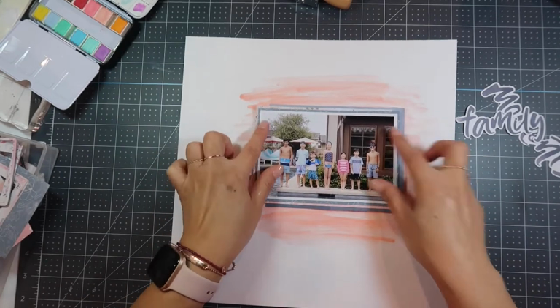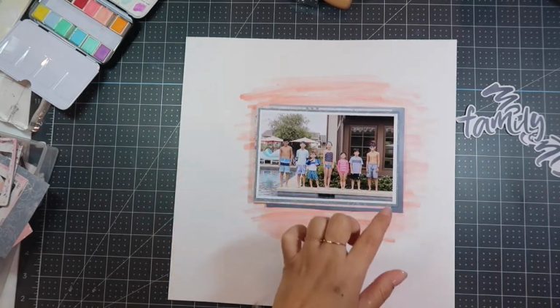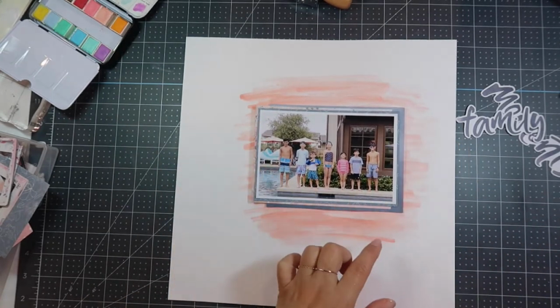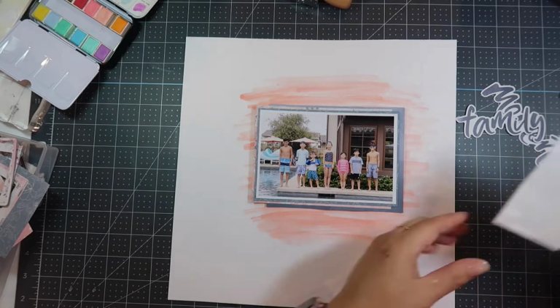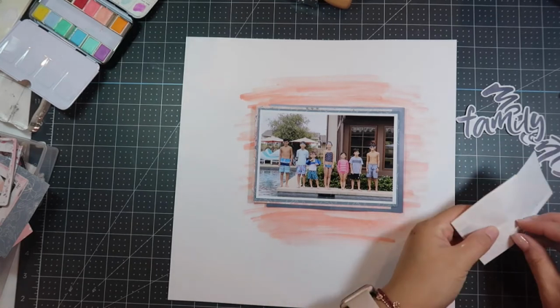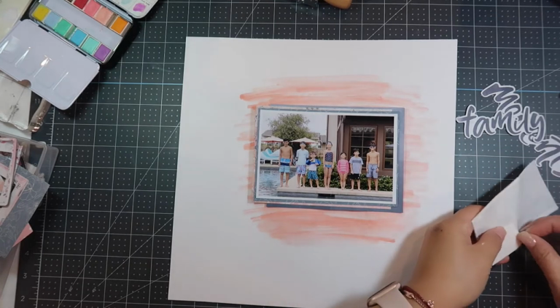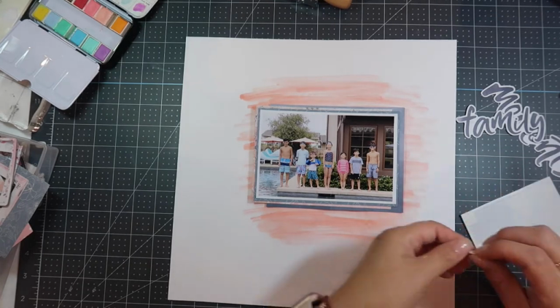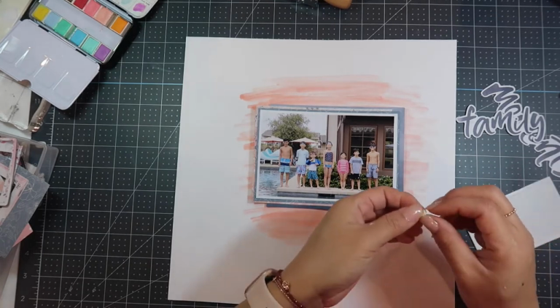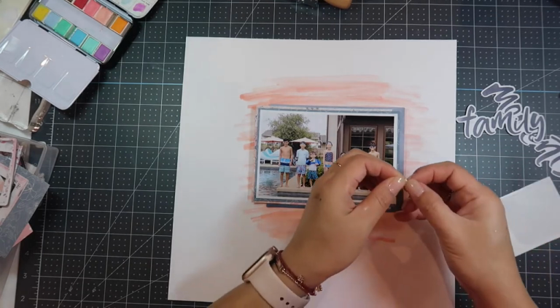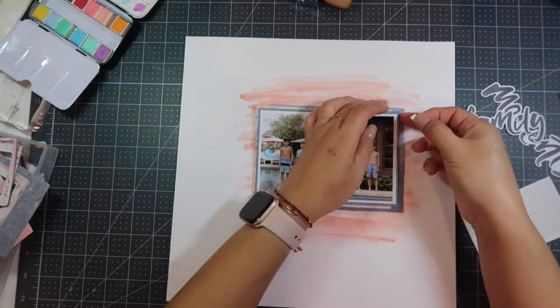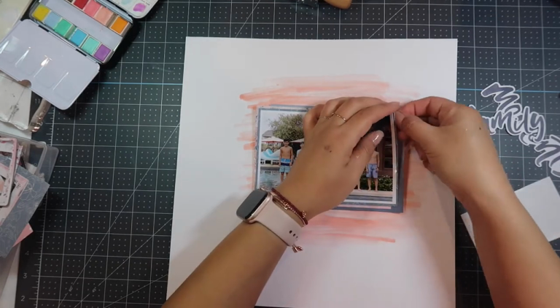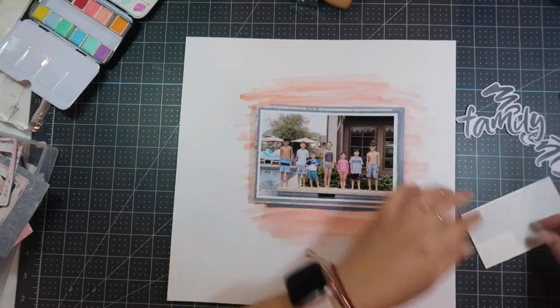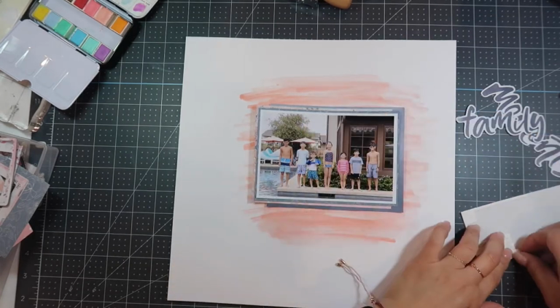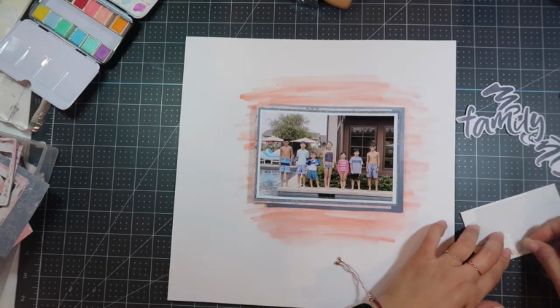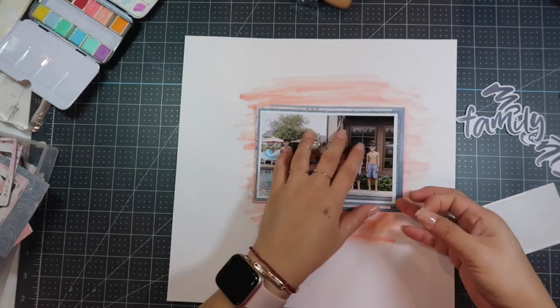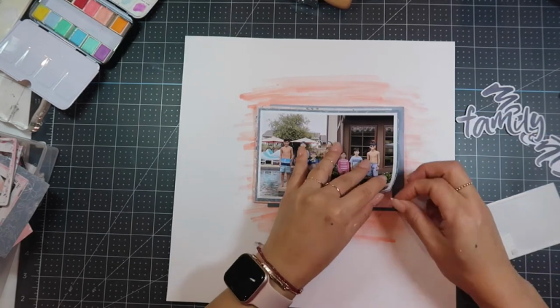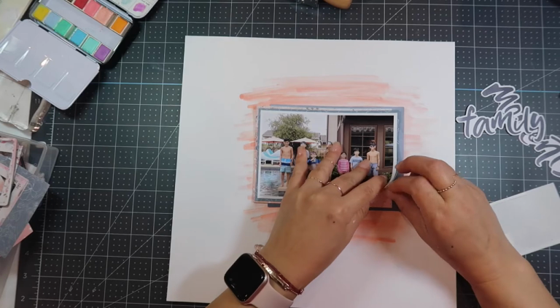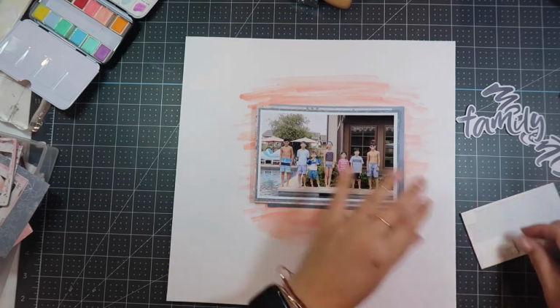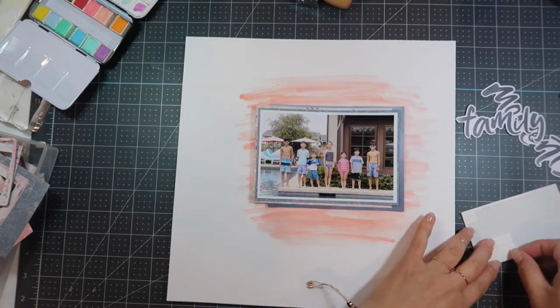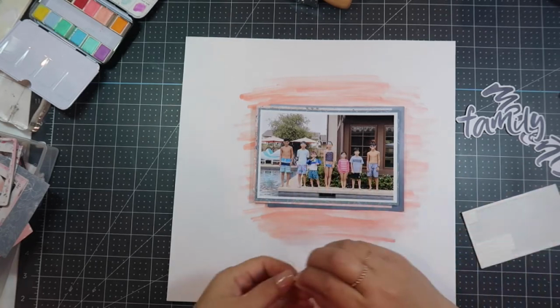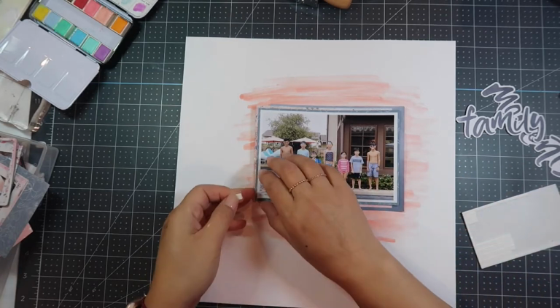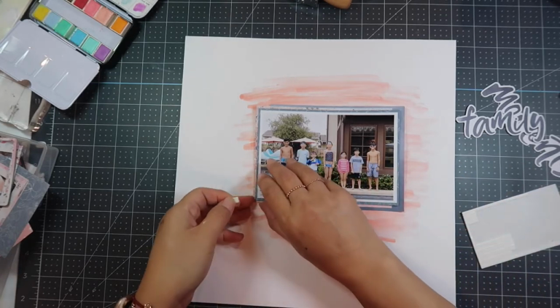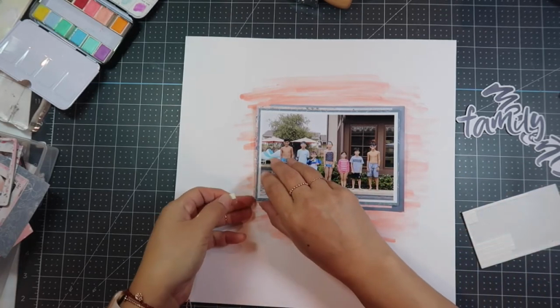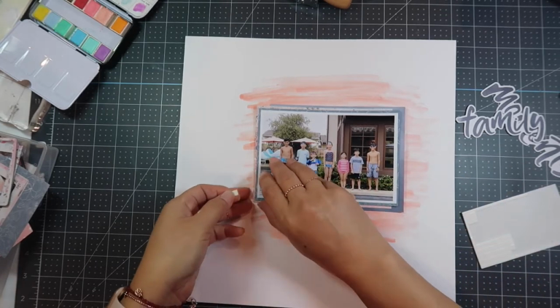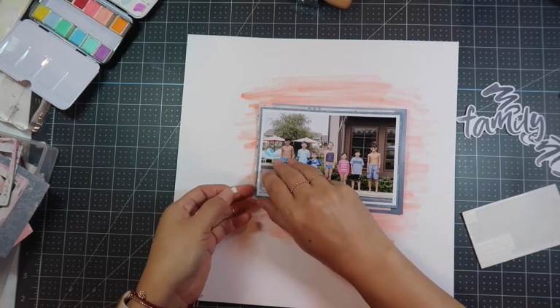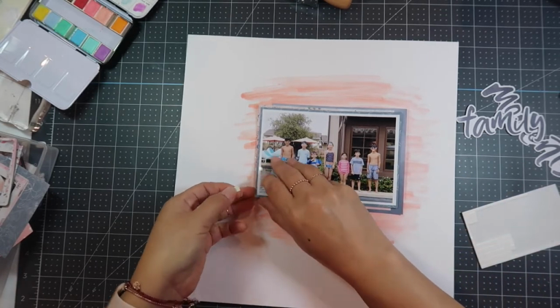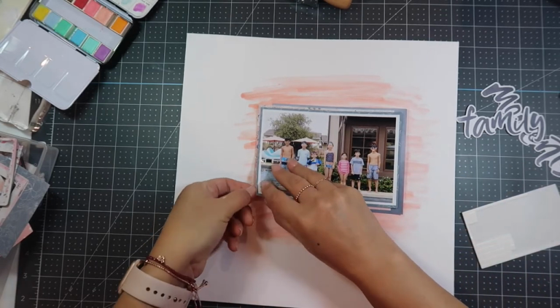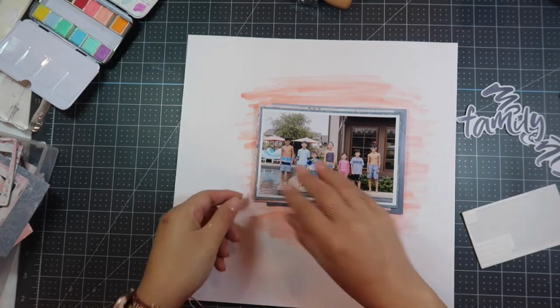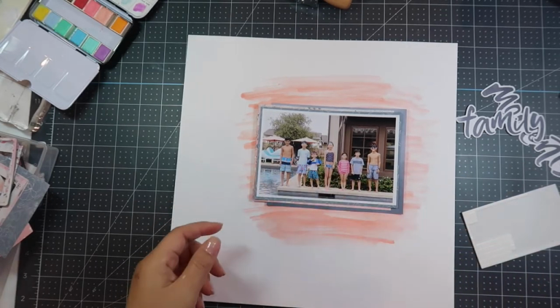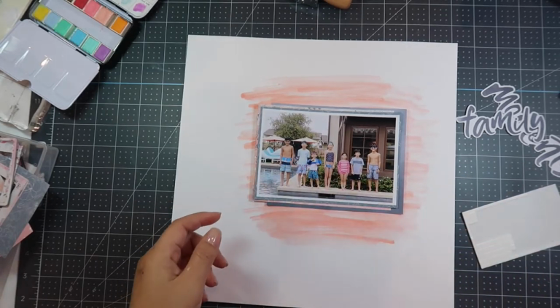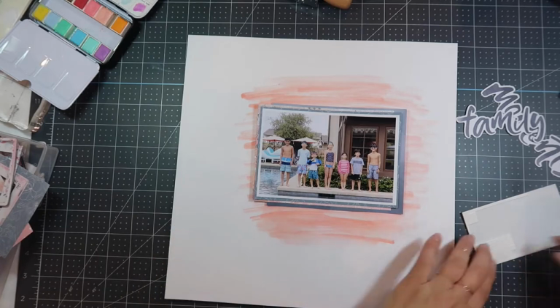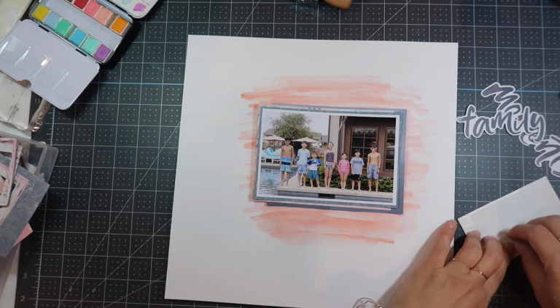You'll see here that I'm using my Tombow Mono Multi adhesive to adhere this photo to the paint. I'm doing that because sometimes the adhesion doesn't work from the ATG onto the paint because of the mixed media.